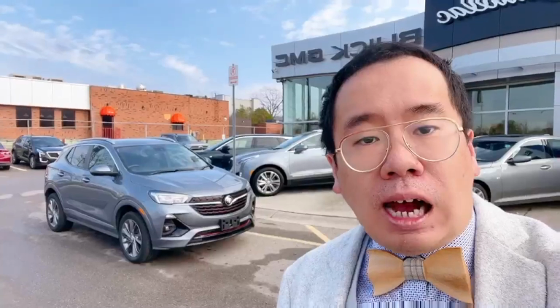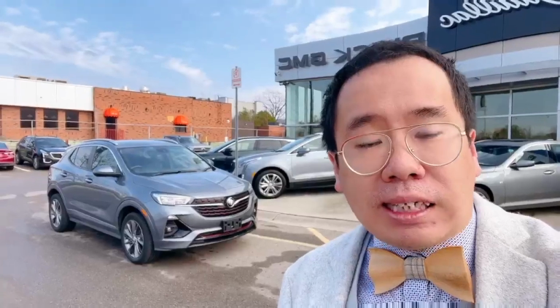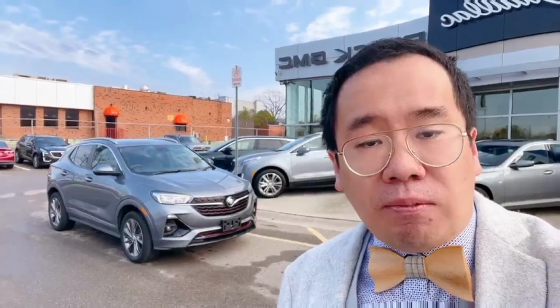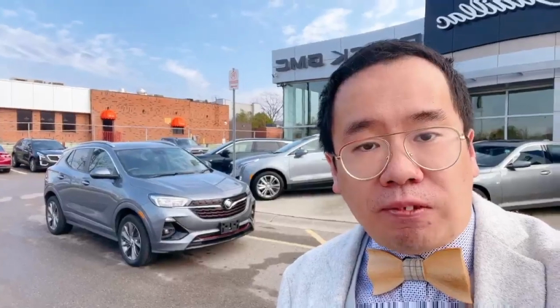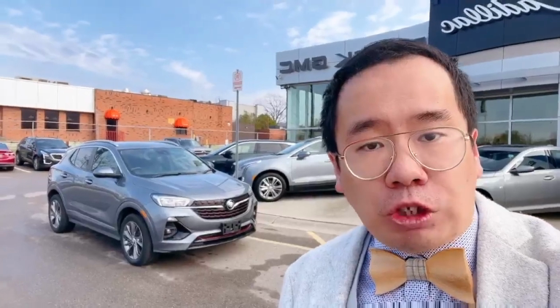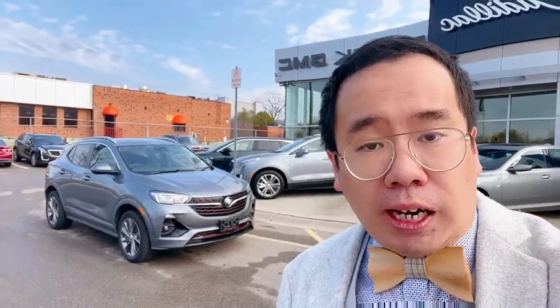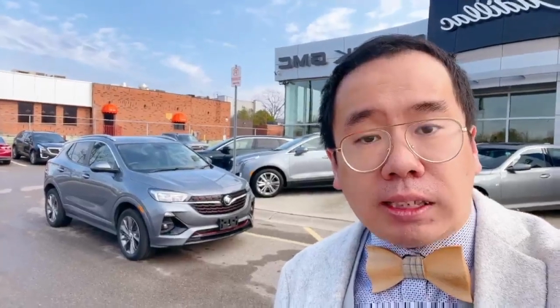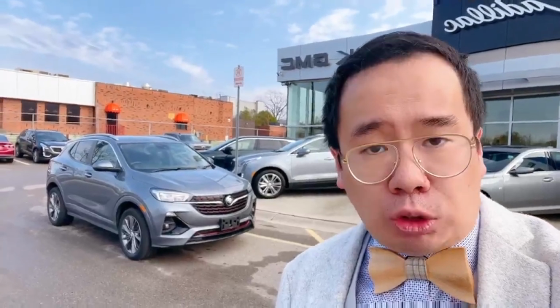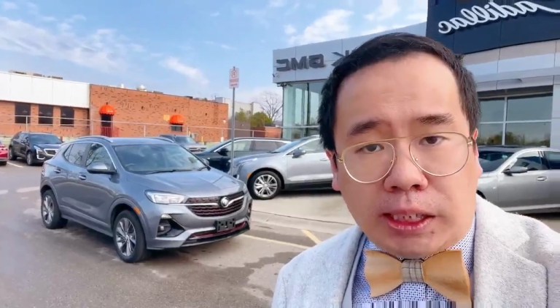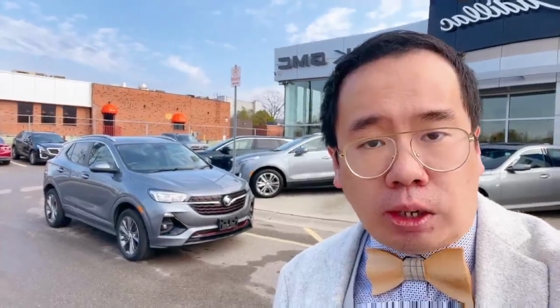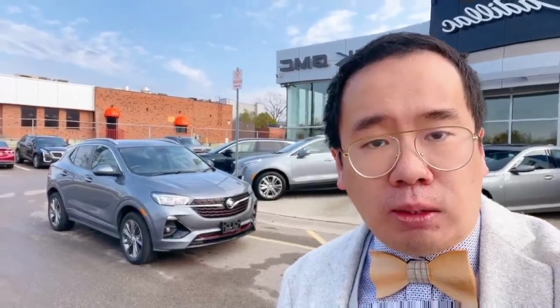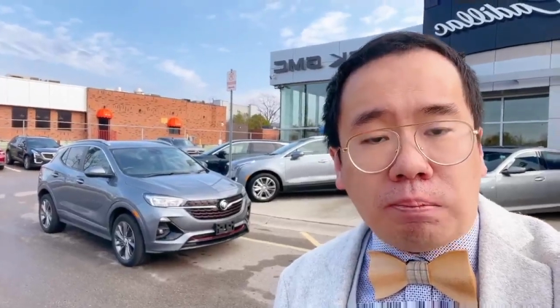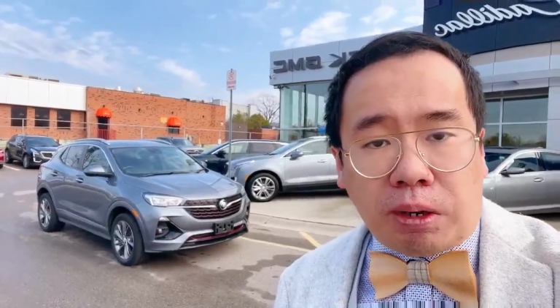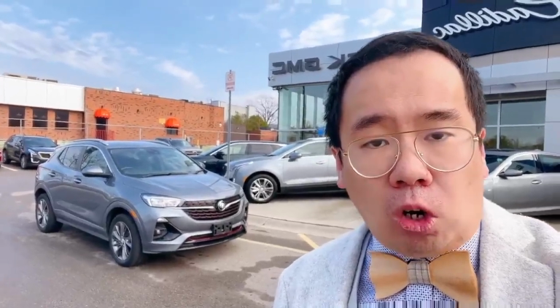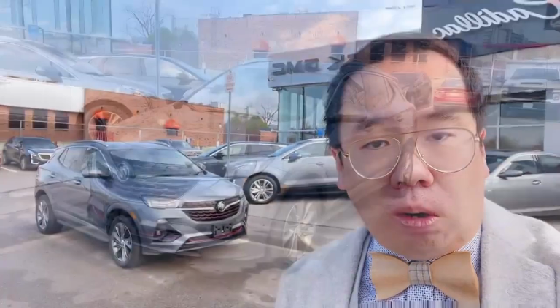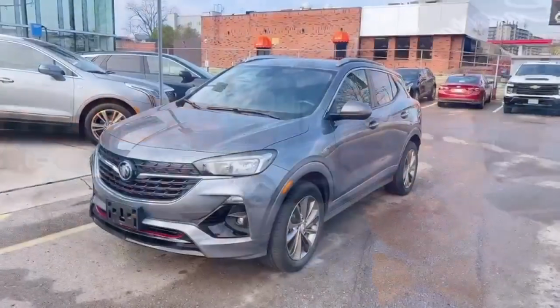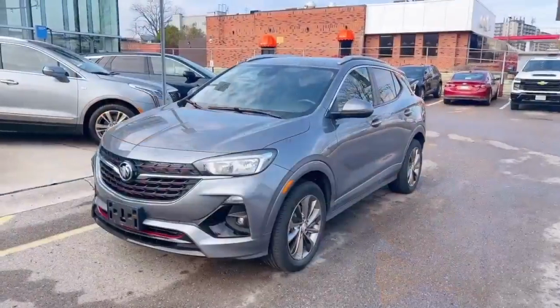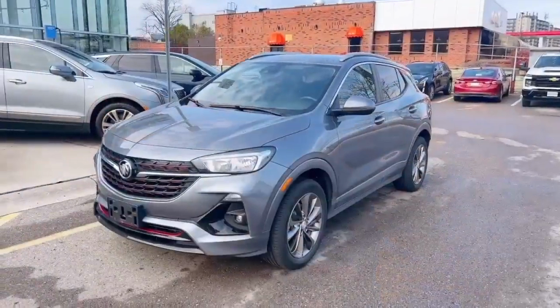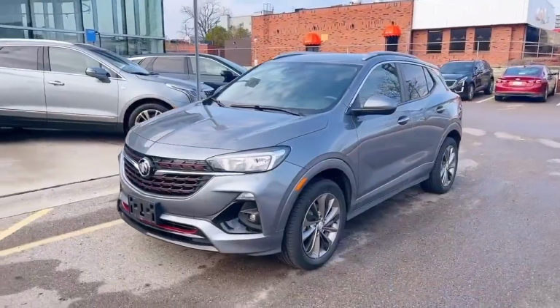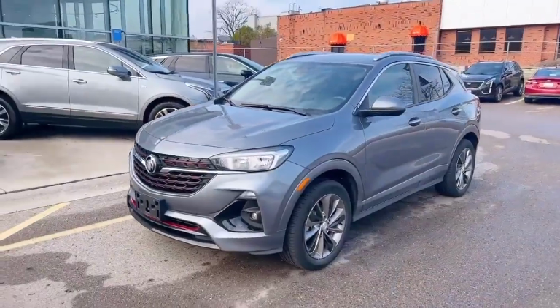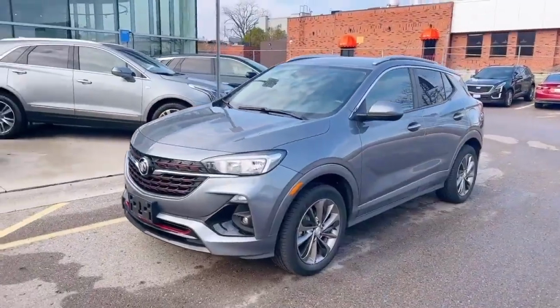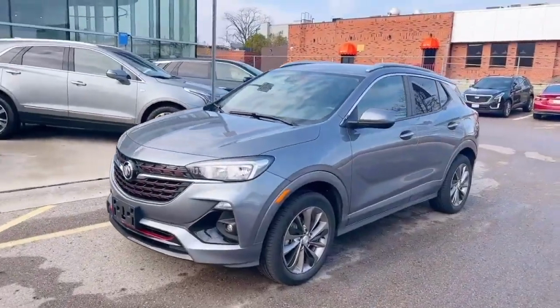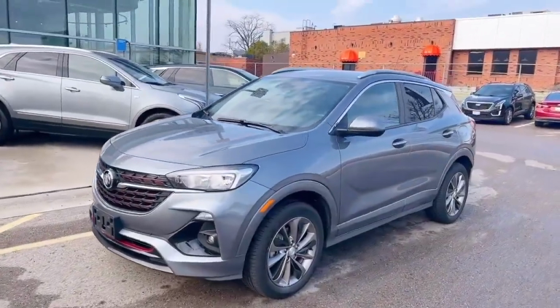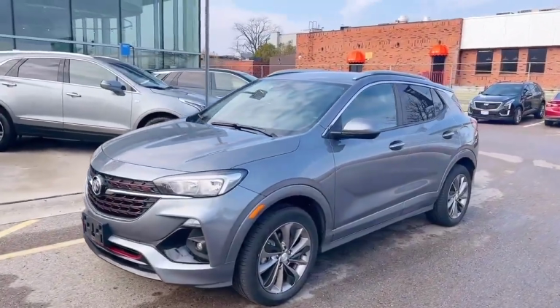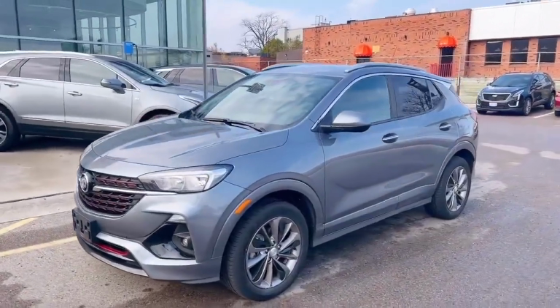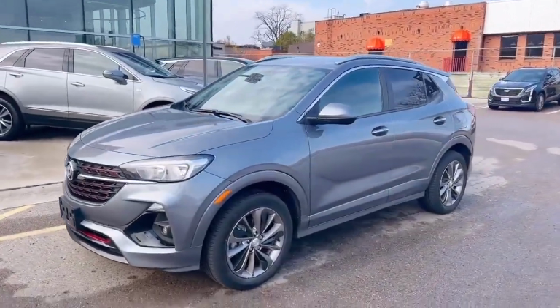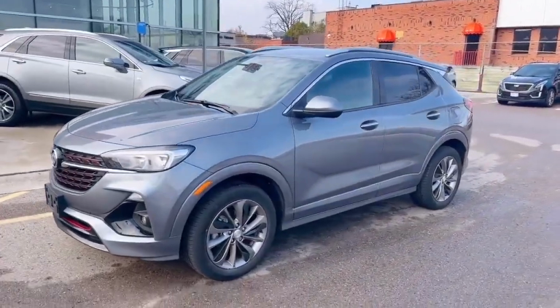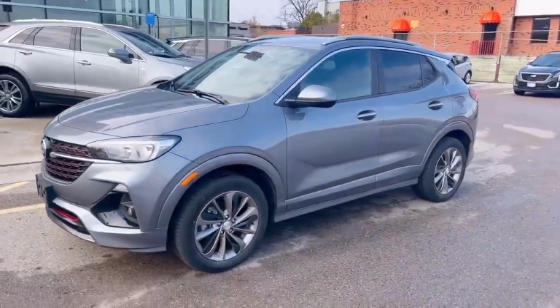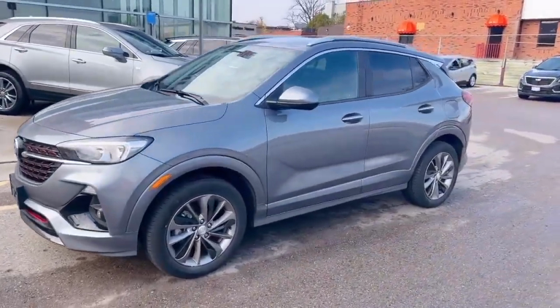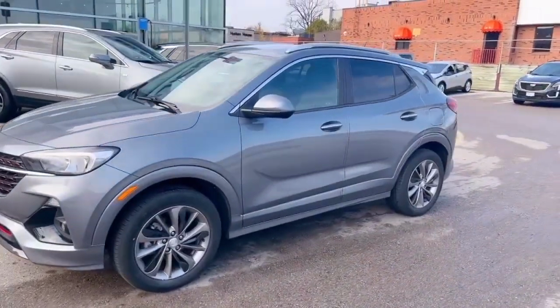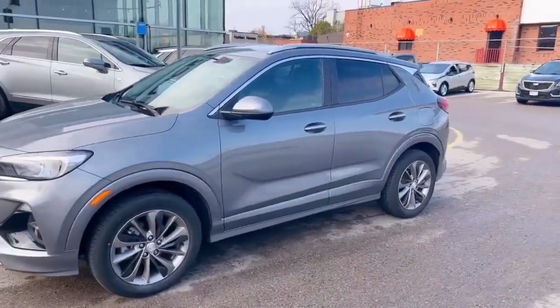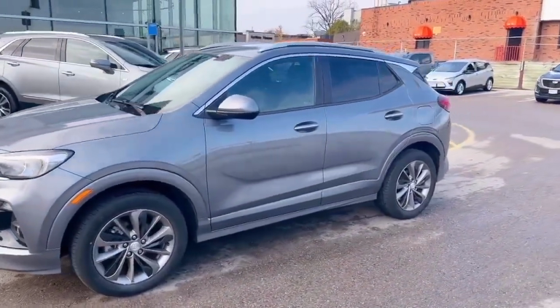Hi, this is Sam Lange from Finn Chevrolet. This is the 2021 Buick Encore GX model with the Sport package.